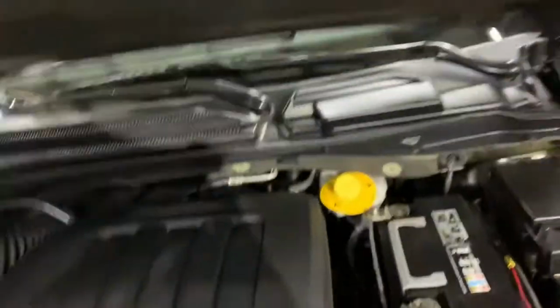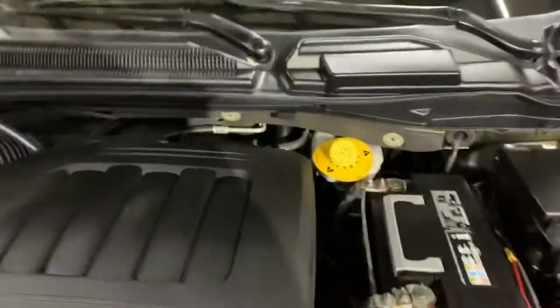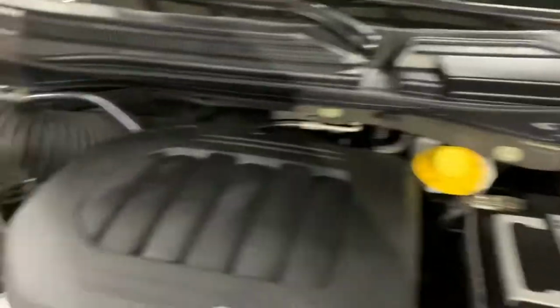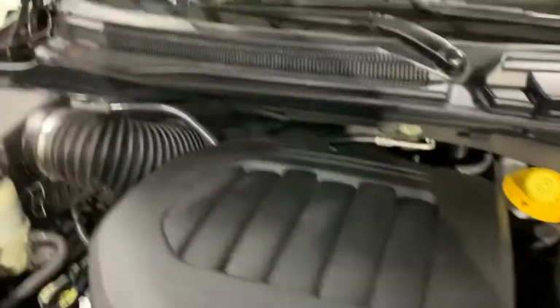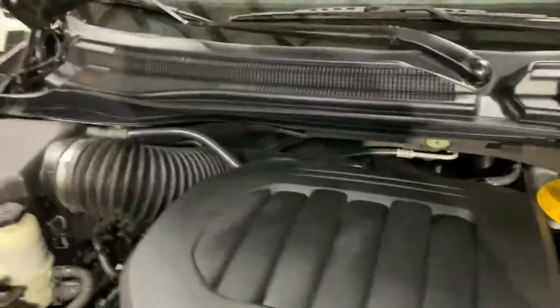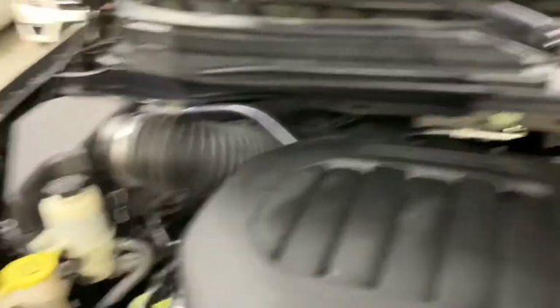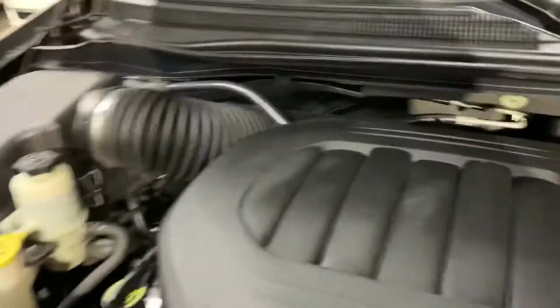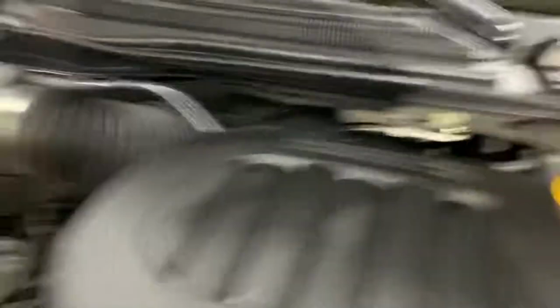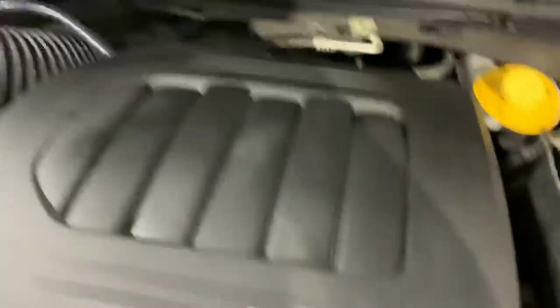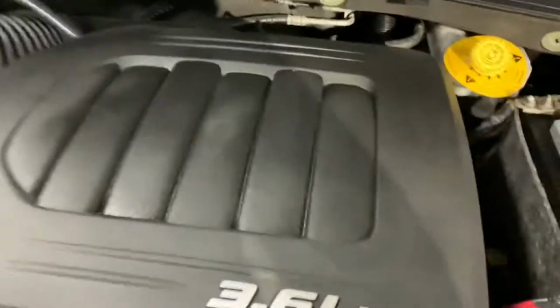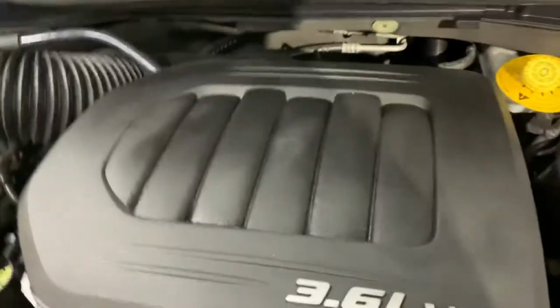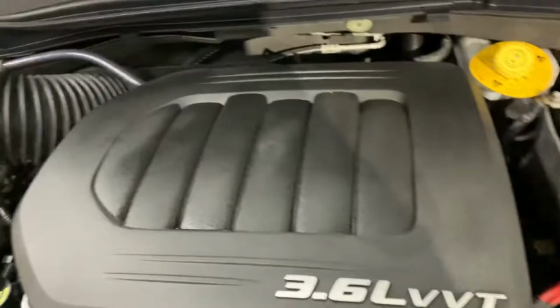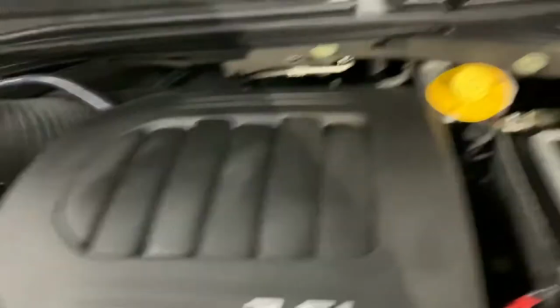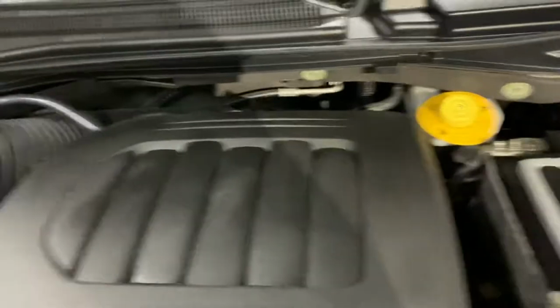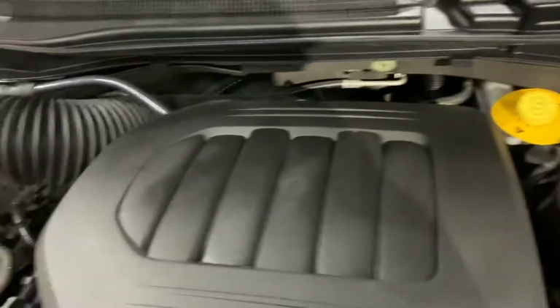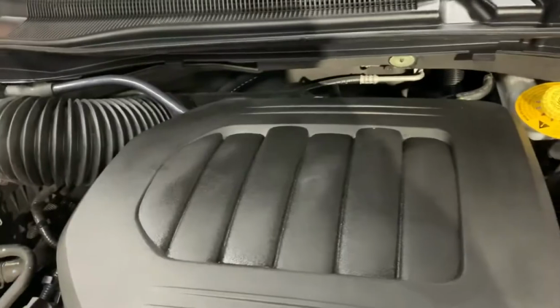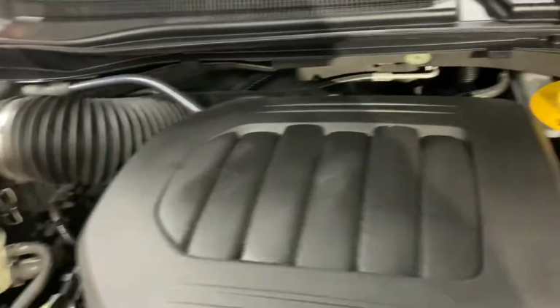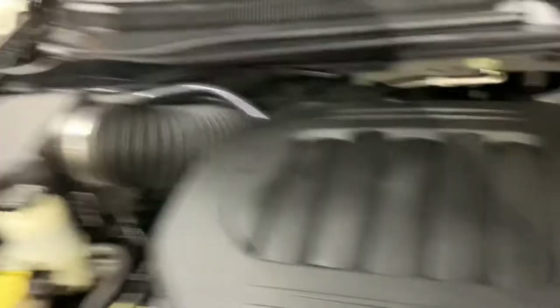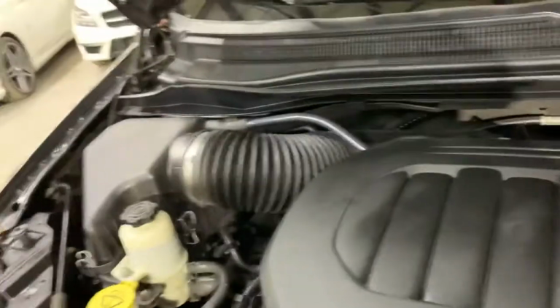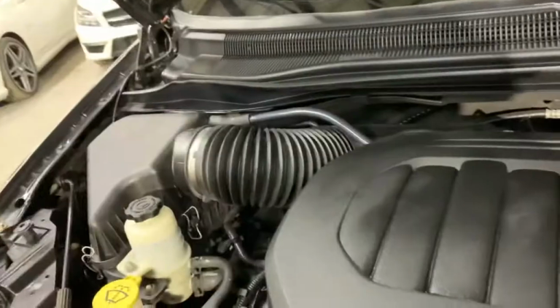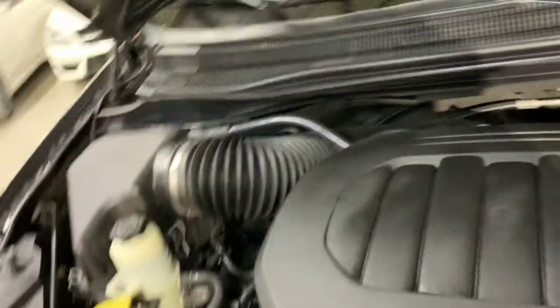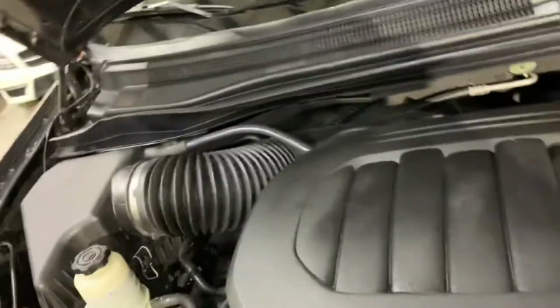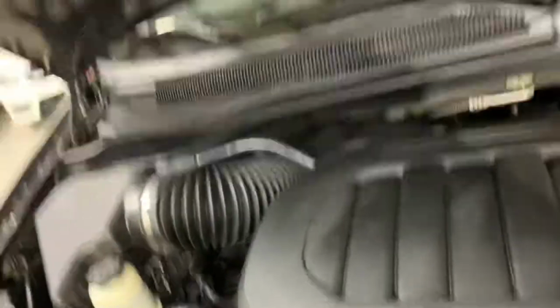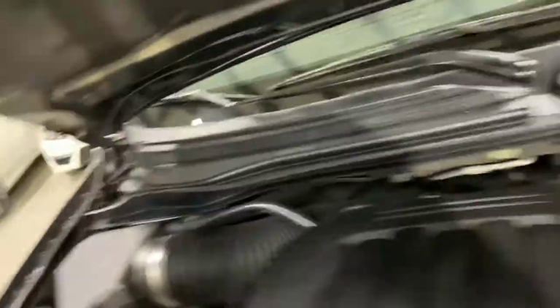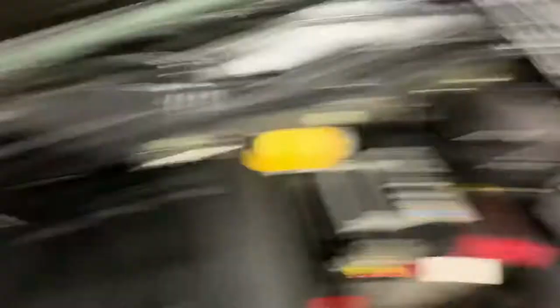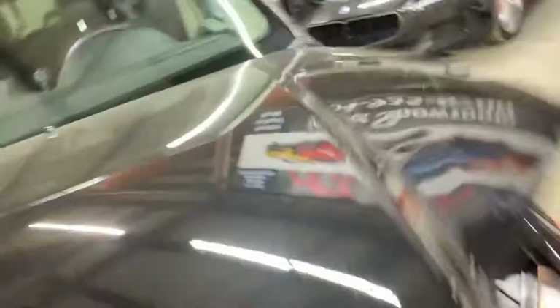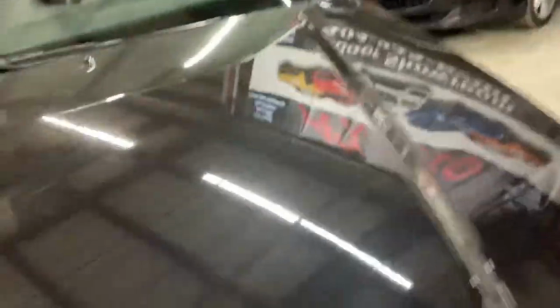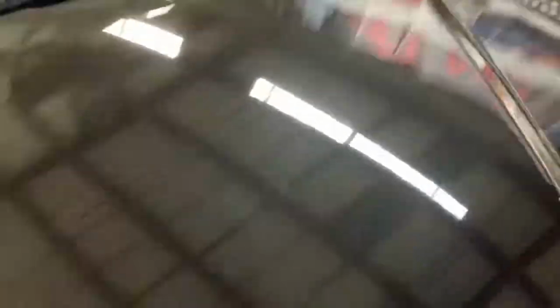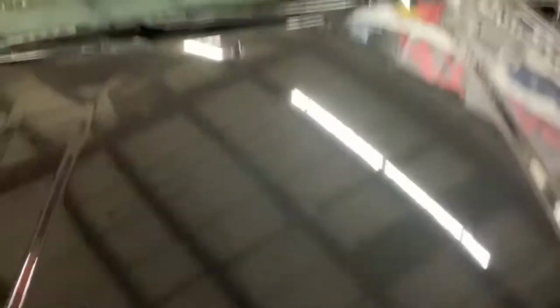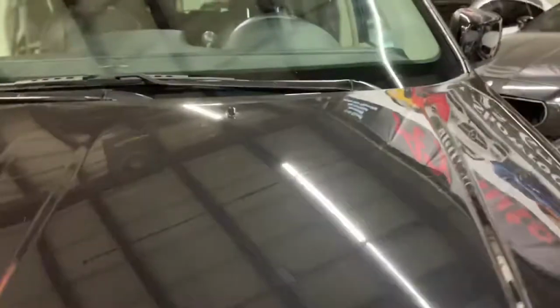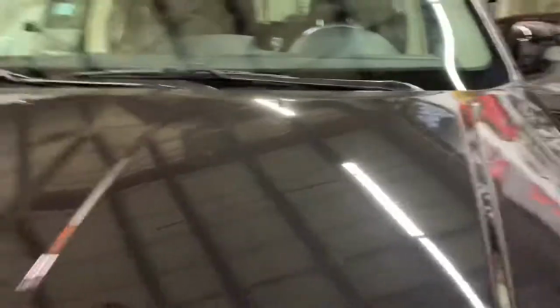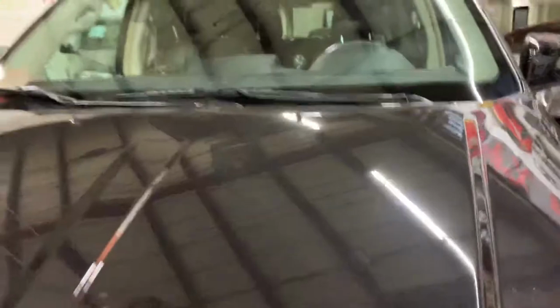Then you have a 3.6 liter Chrysler engine. Sounds really good, no weird noises, no weird hesitations. Under the hood this car is like a brand new car. Everything looks nice and clean.